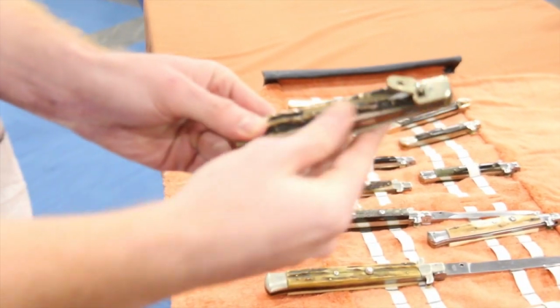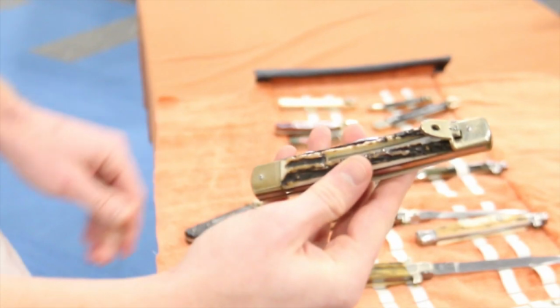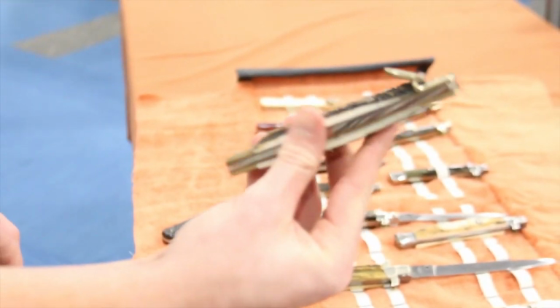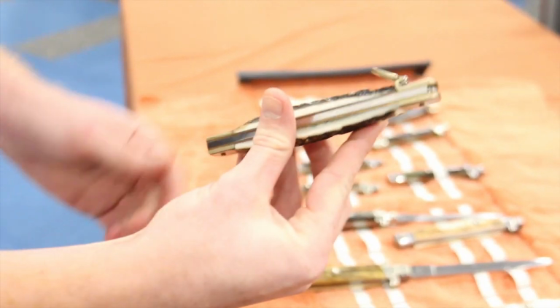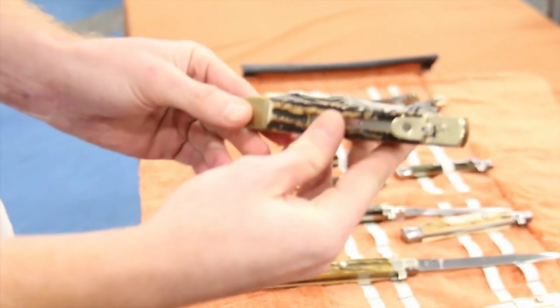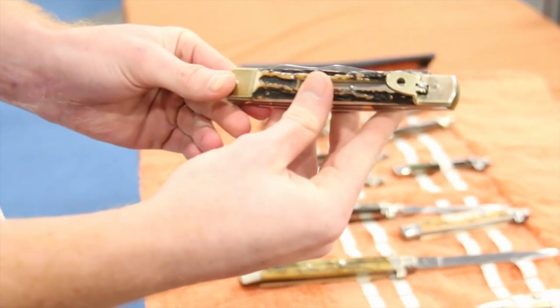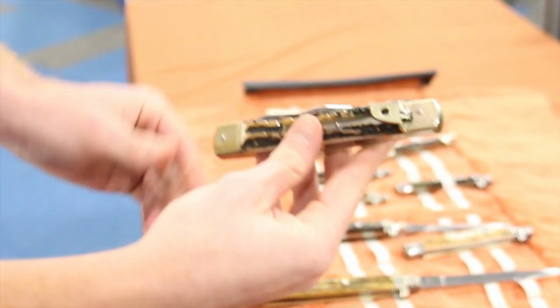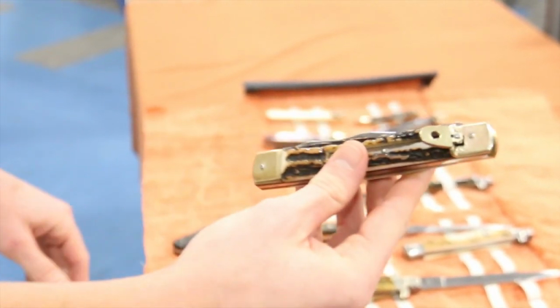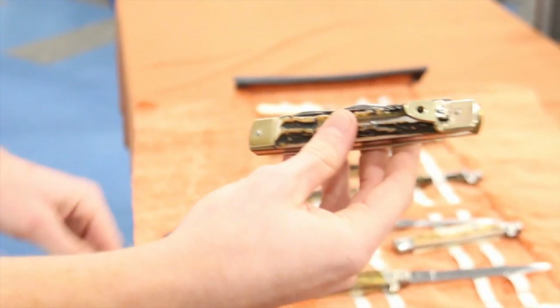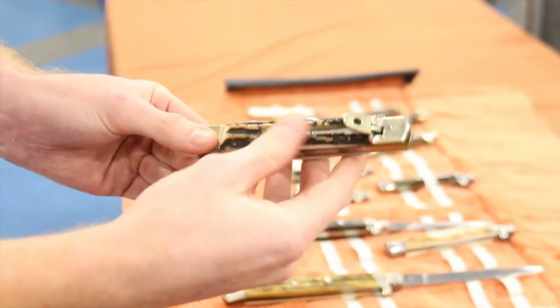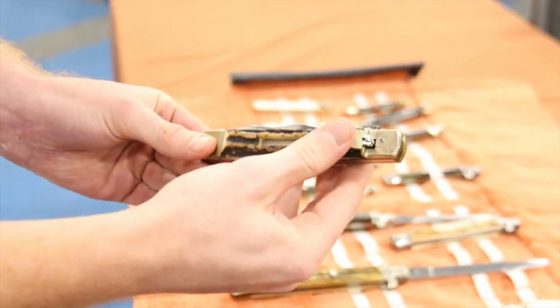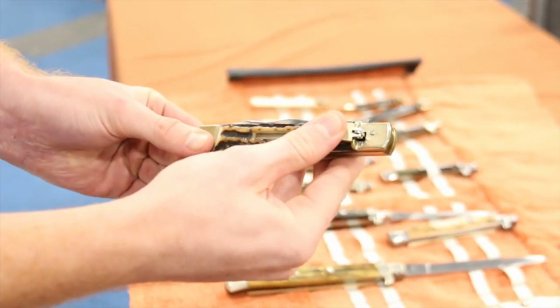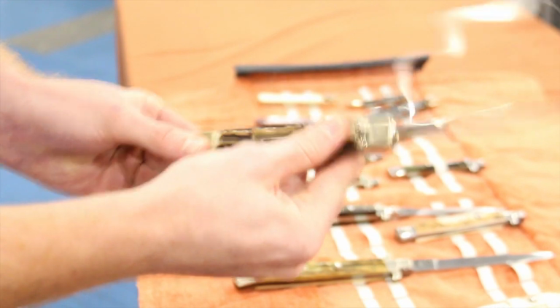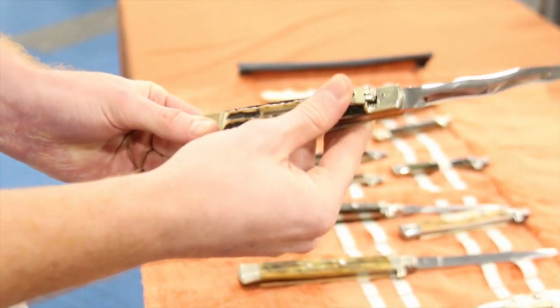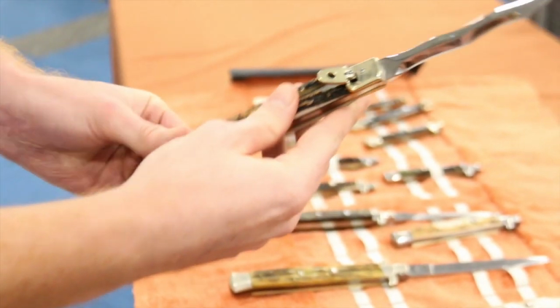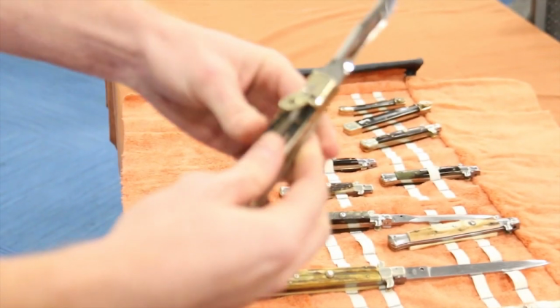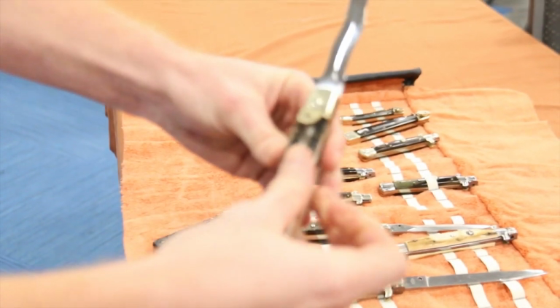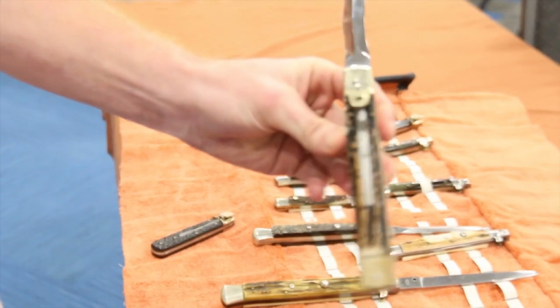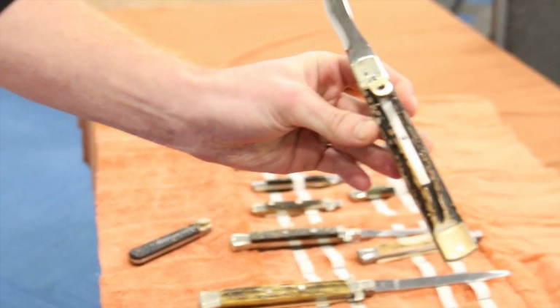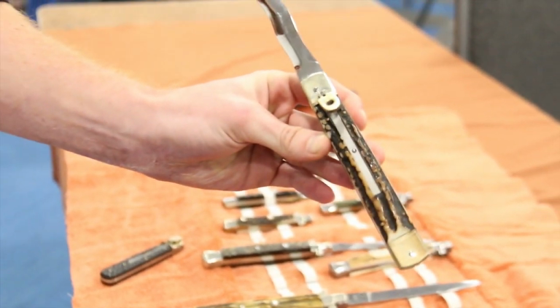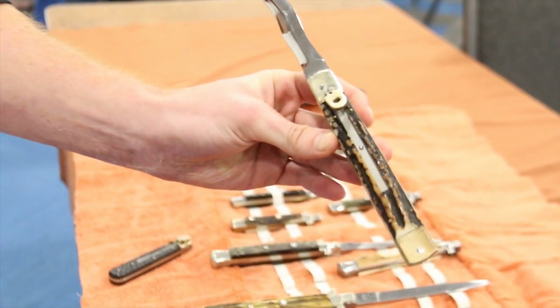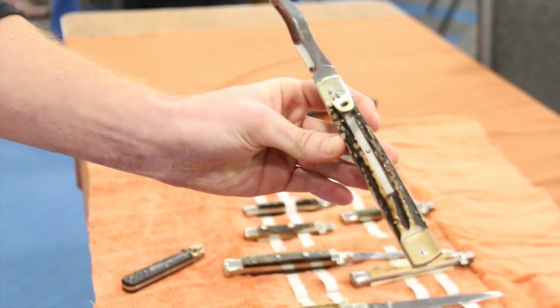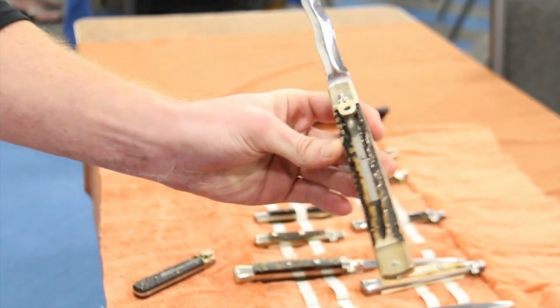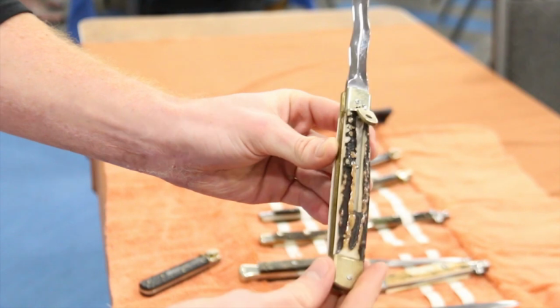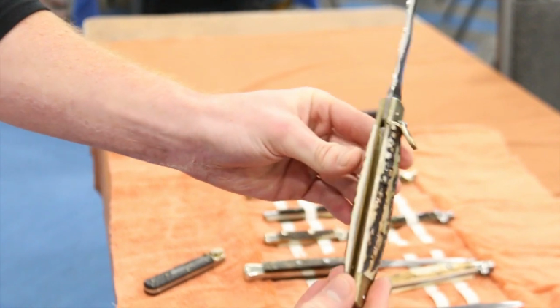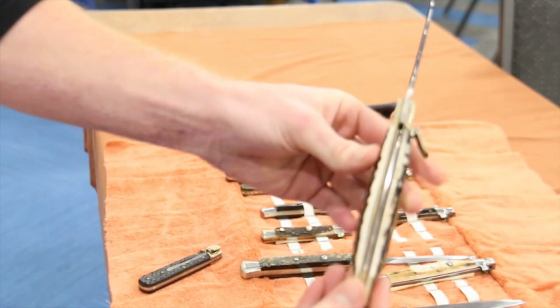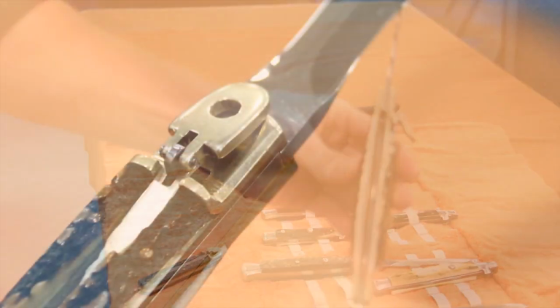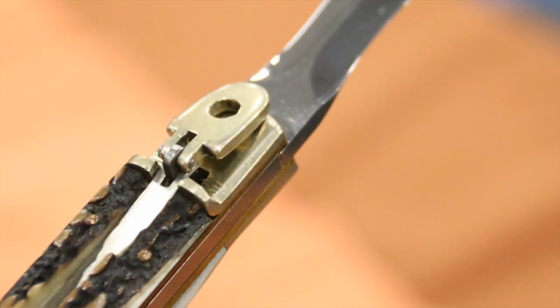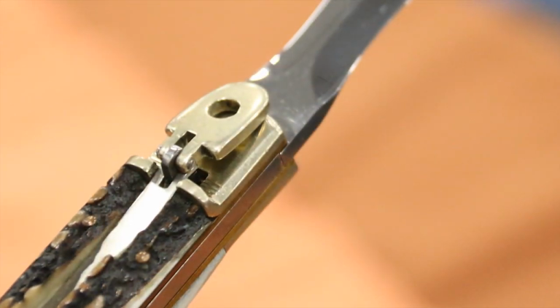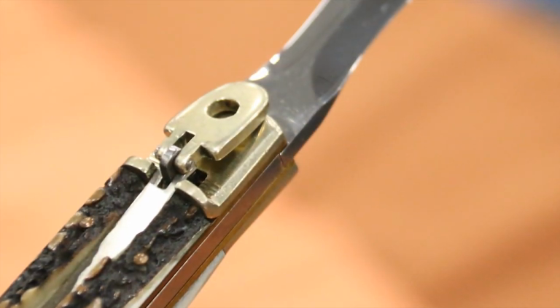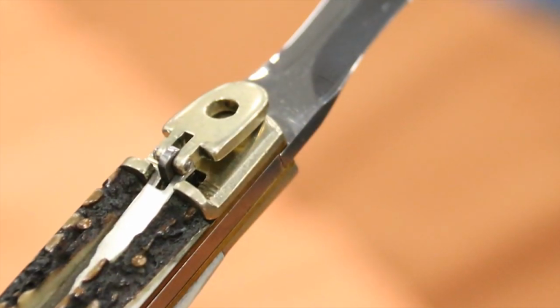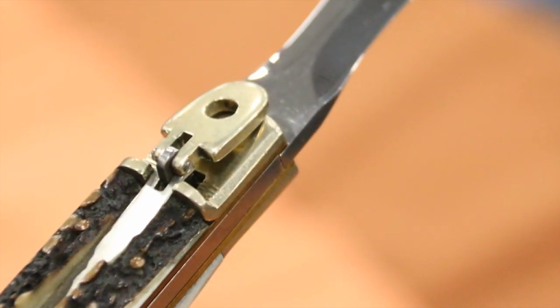This right here is a stag crisp blade Hubertus. 10 inches in size, stag scales, nickel bolsters.